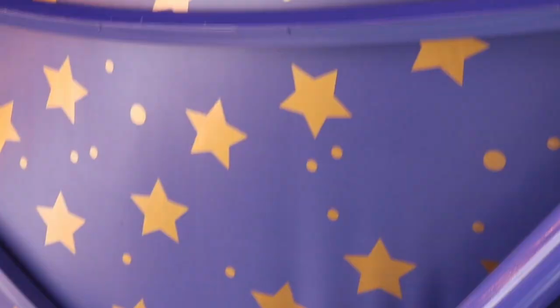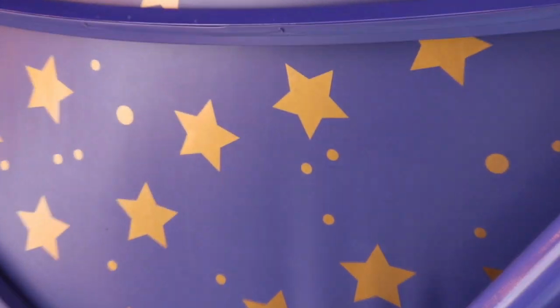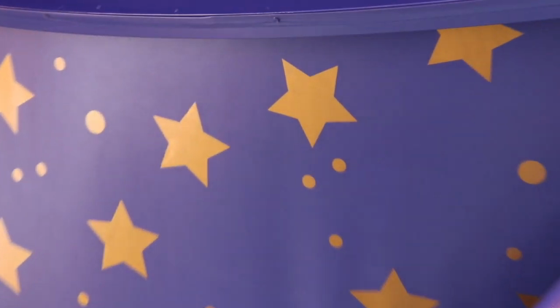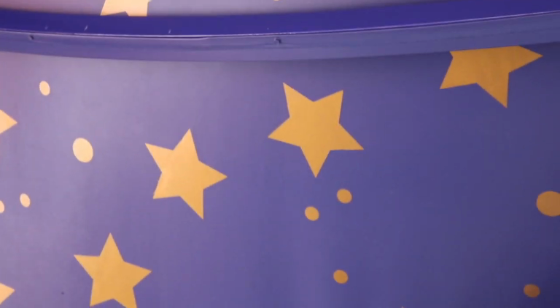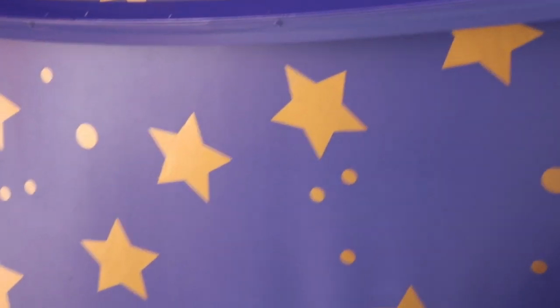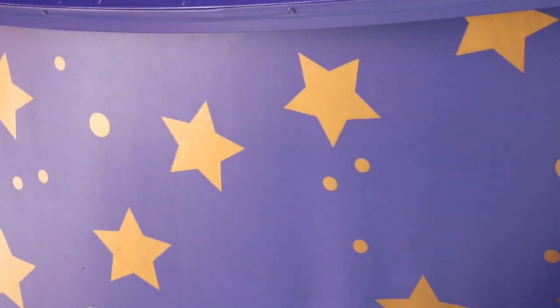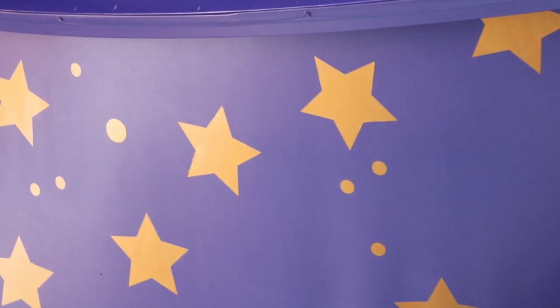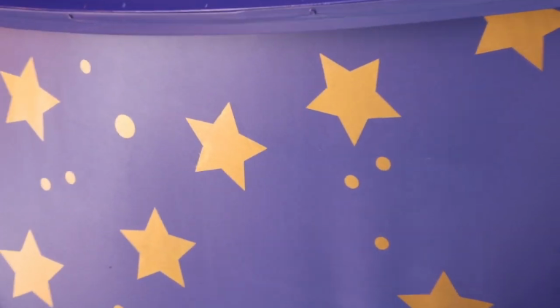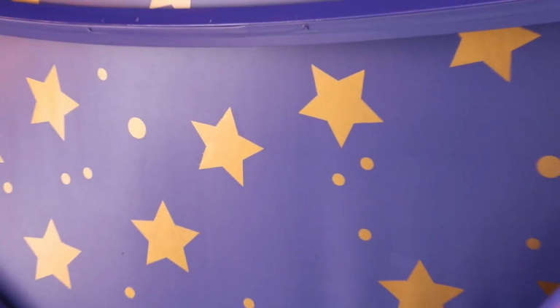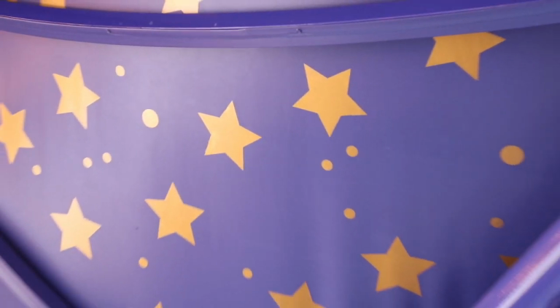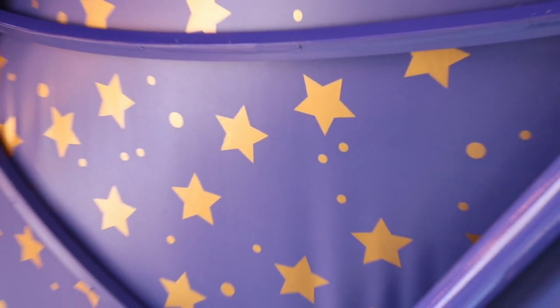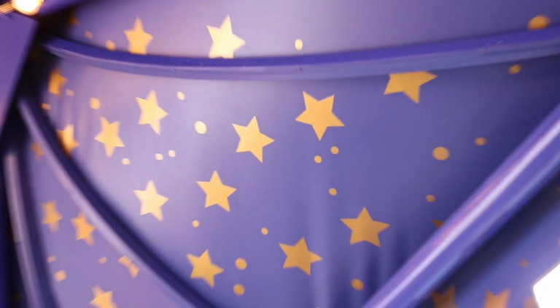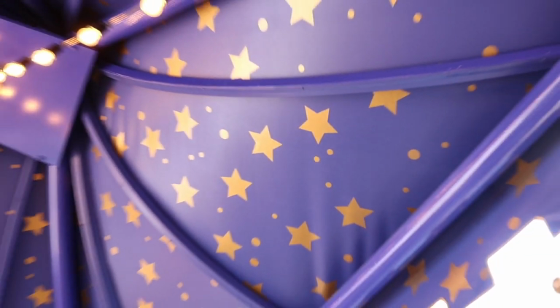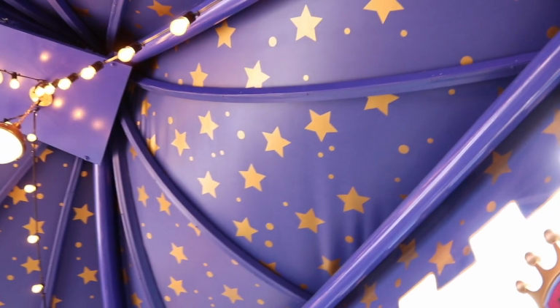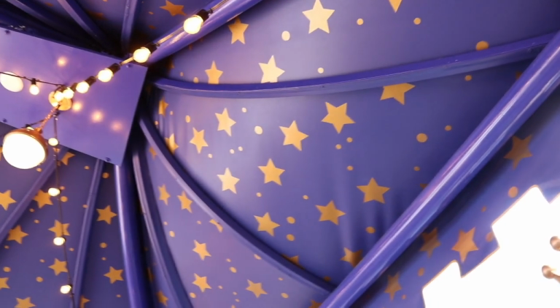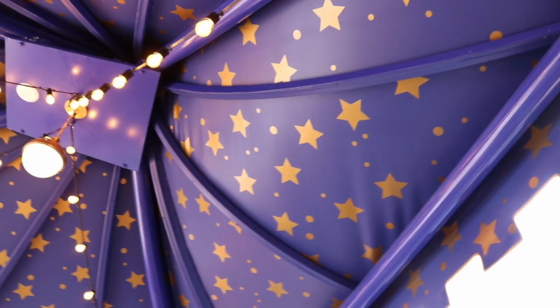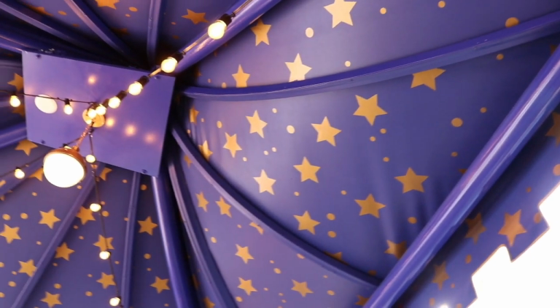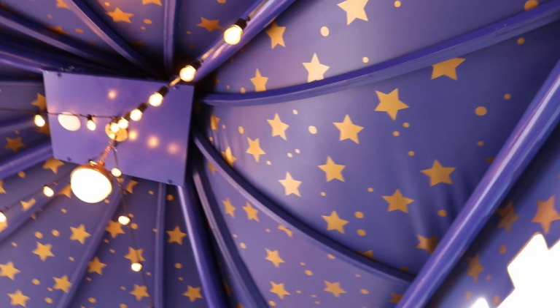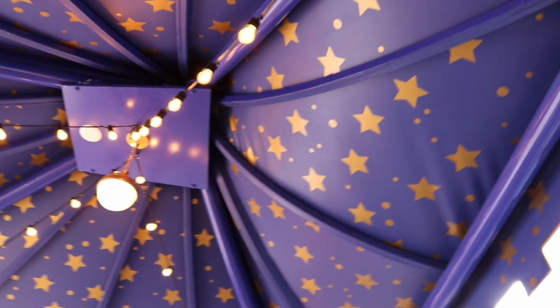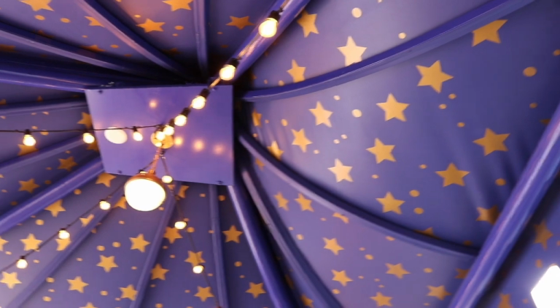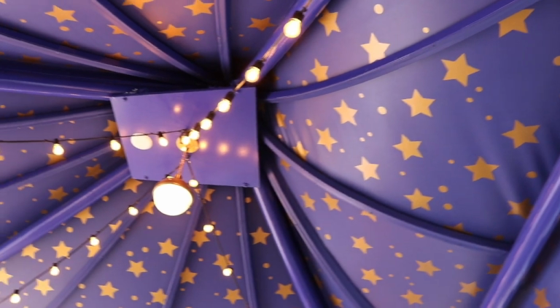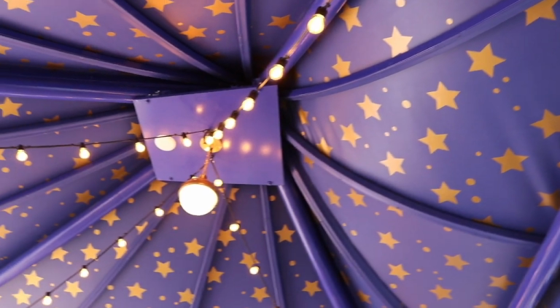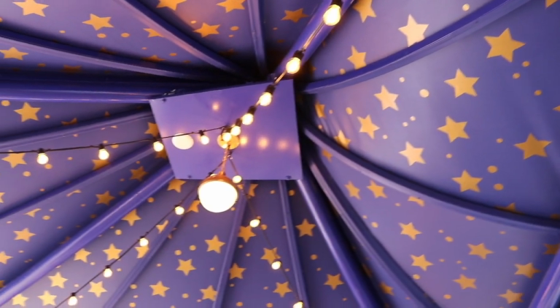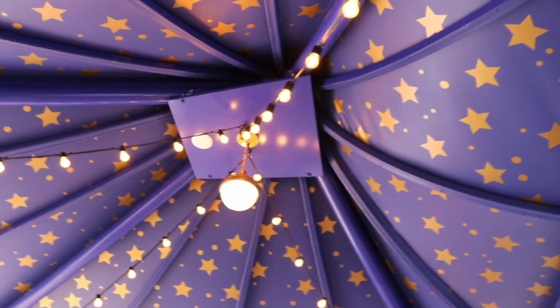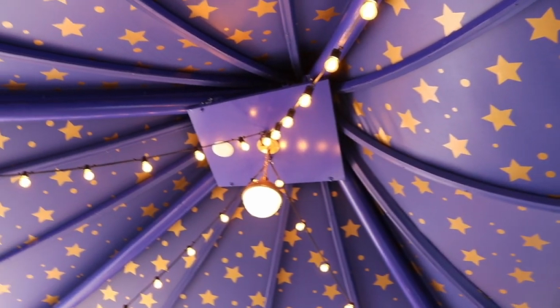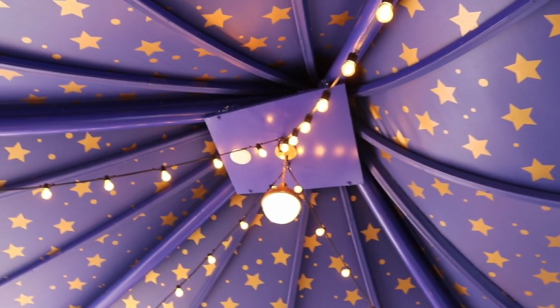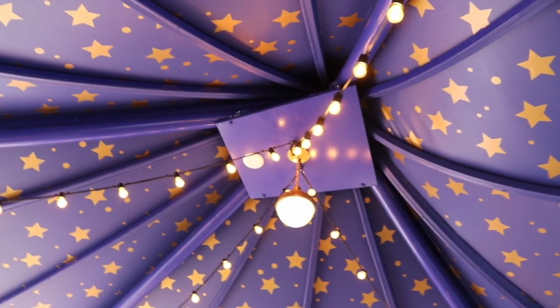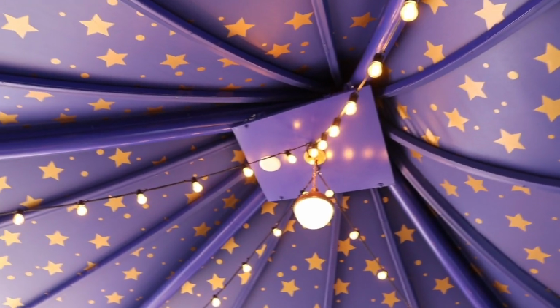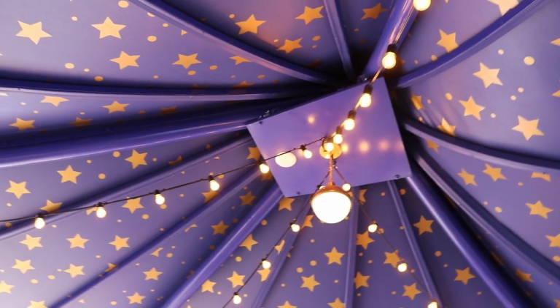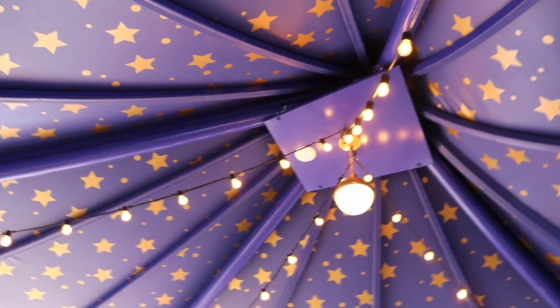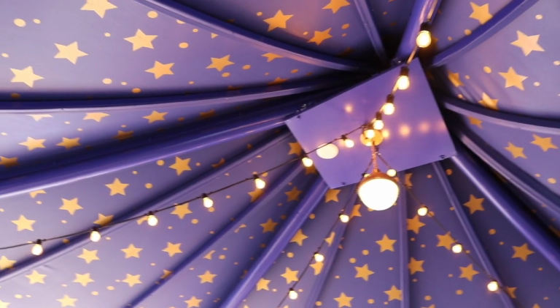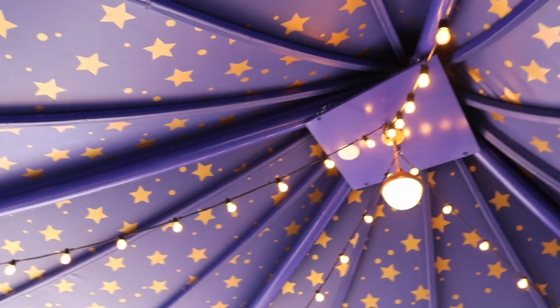Now this is my favorite detail of the new queue. It's the tents — the purple with the gold stars that are above everything. Keeps you cool in the summertime too.